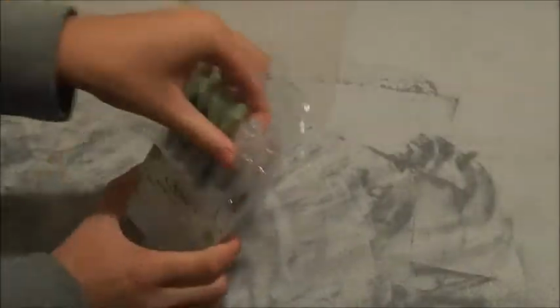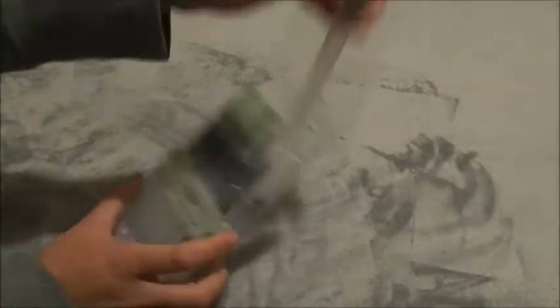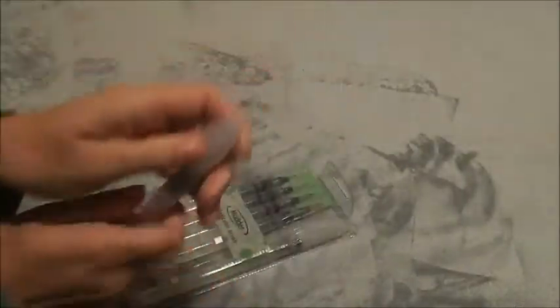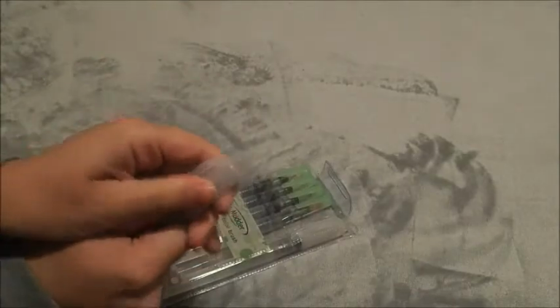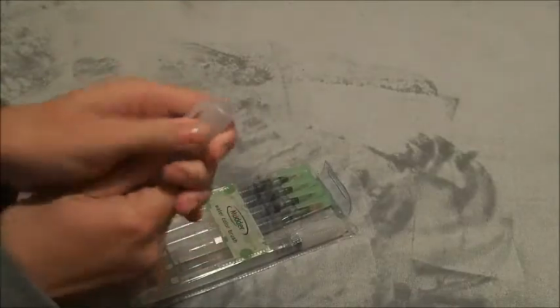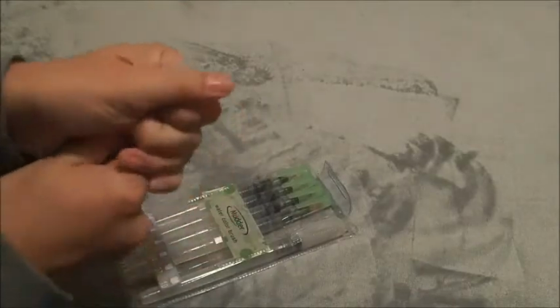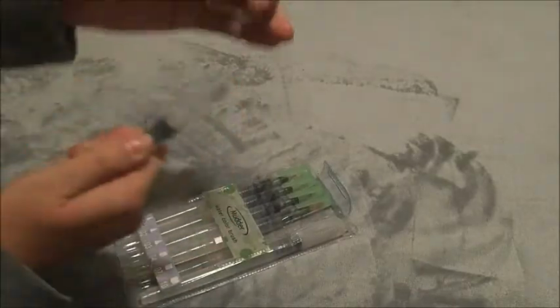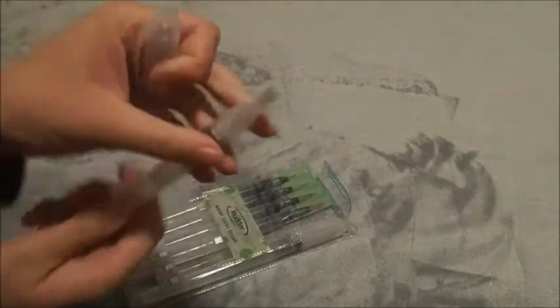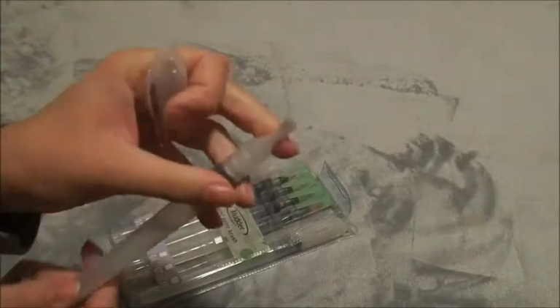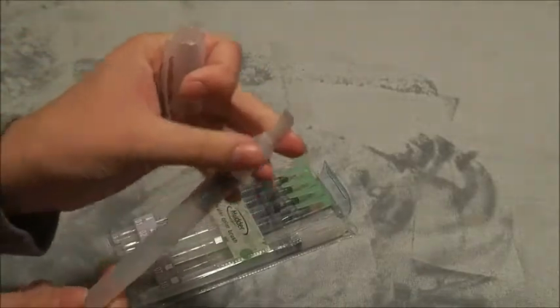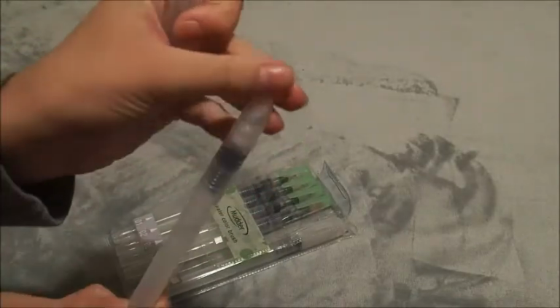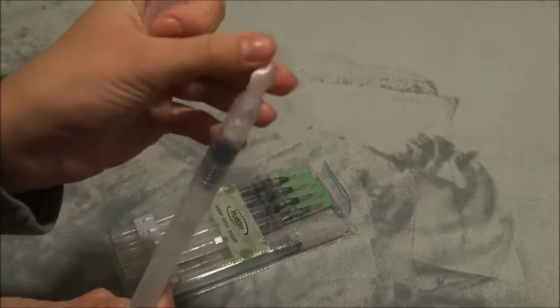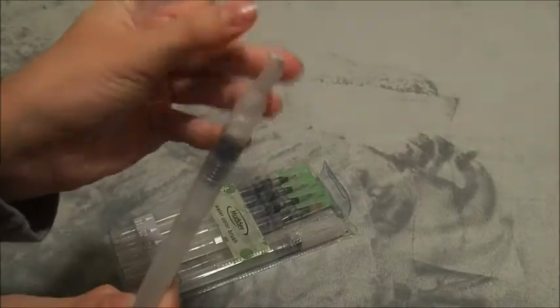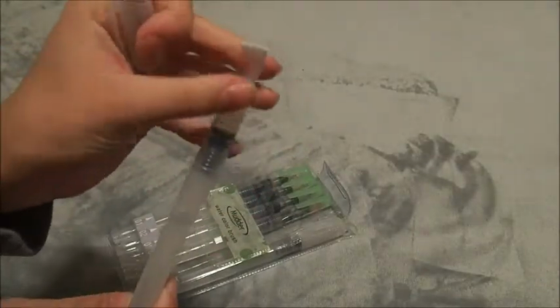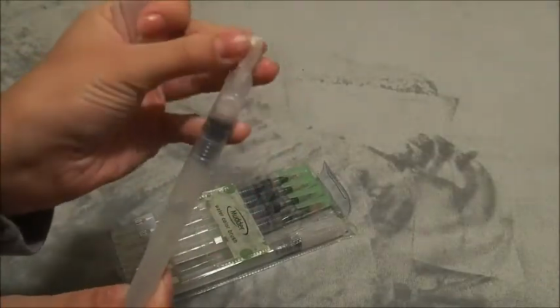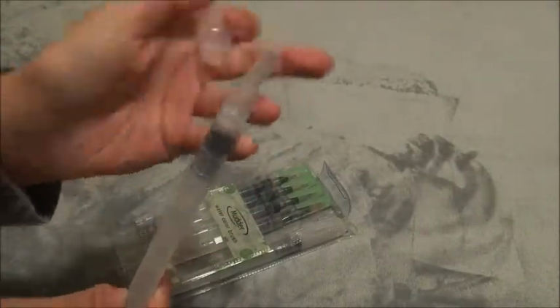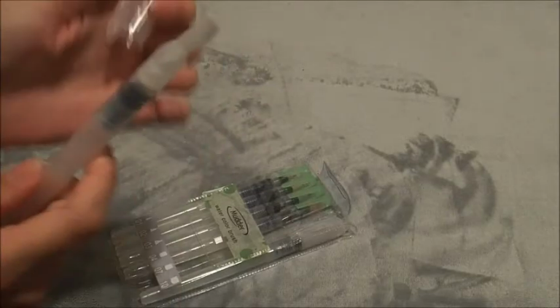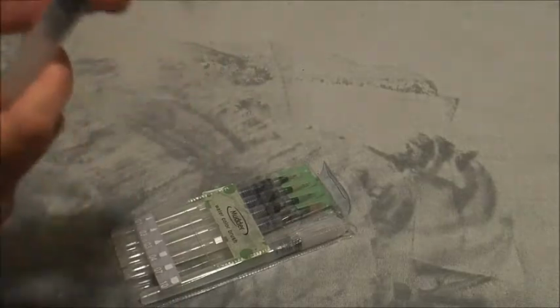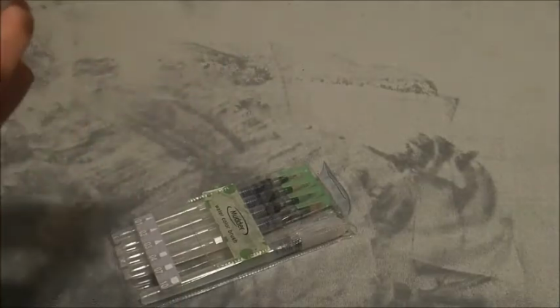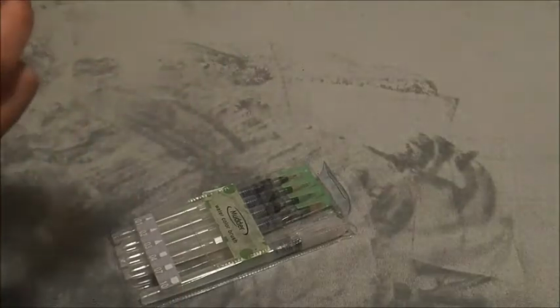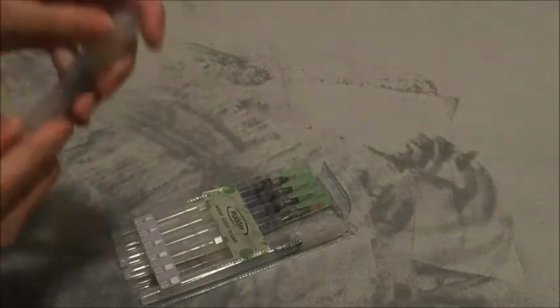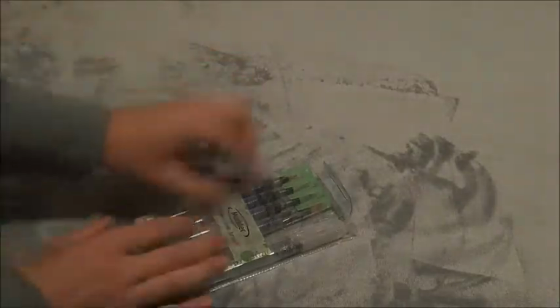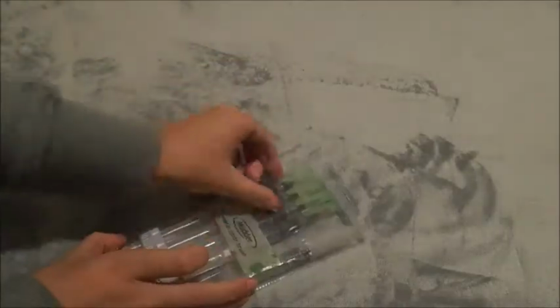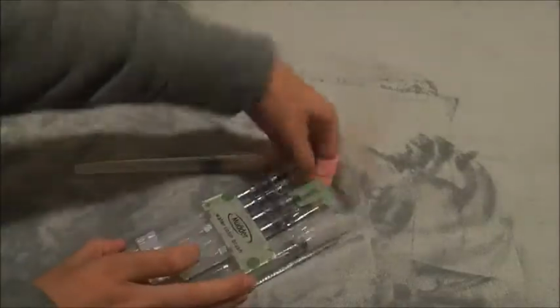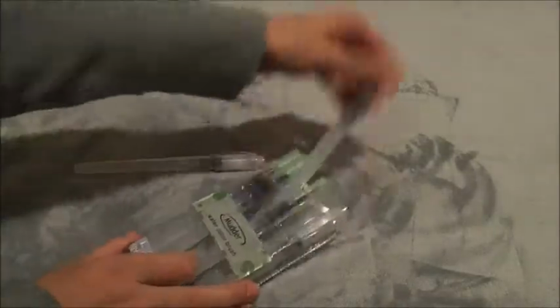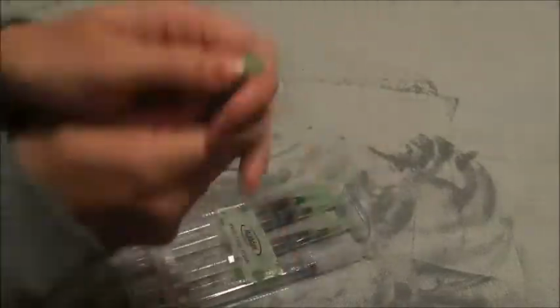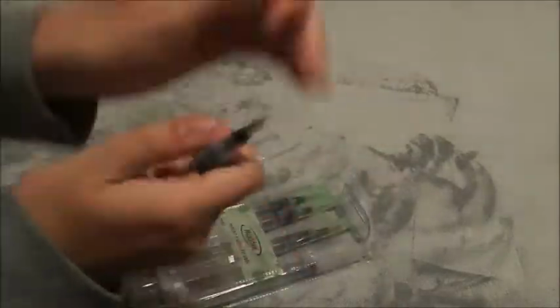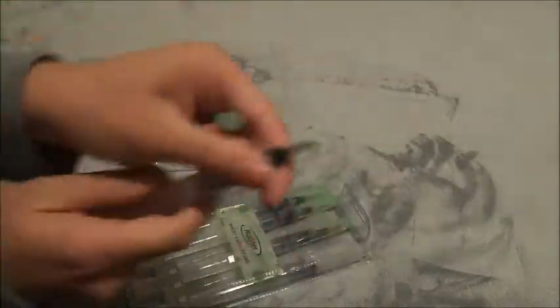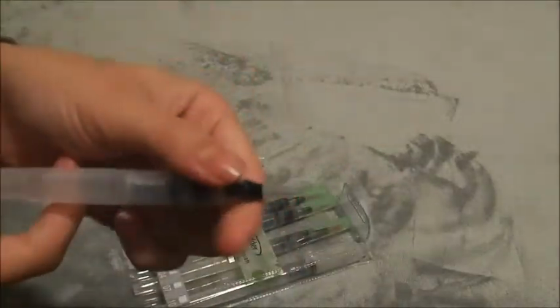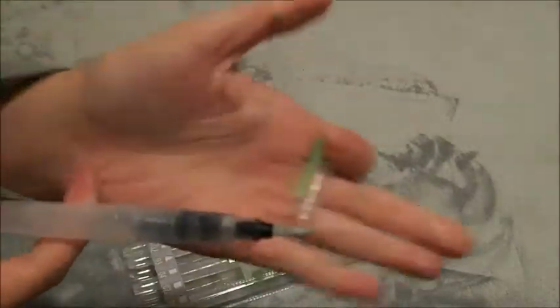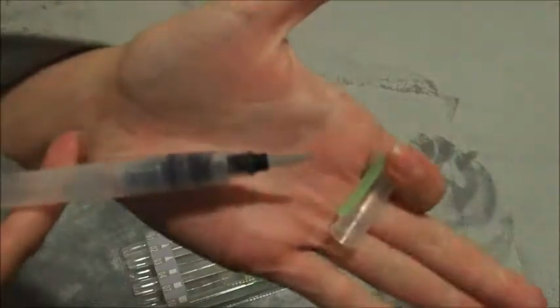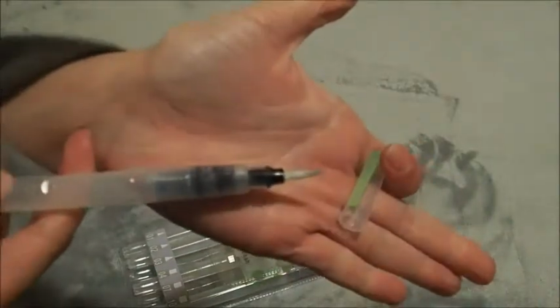Next is my water brushes. I got a set of three flat ones and three round ones, and I really like them — they're really good.